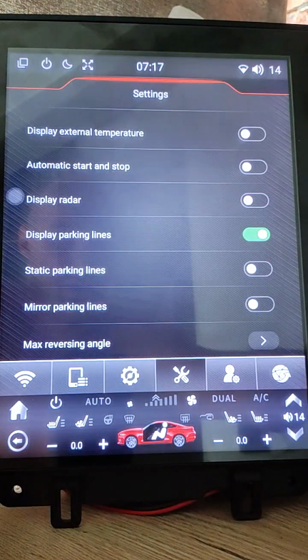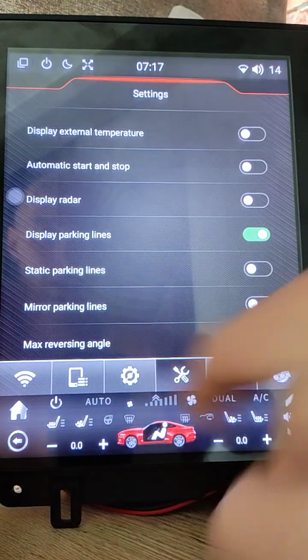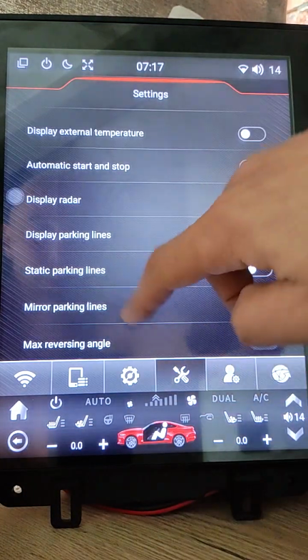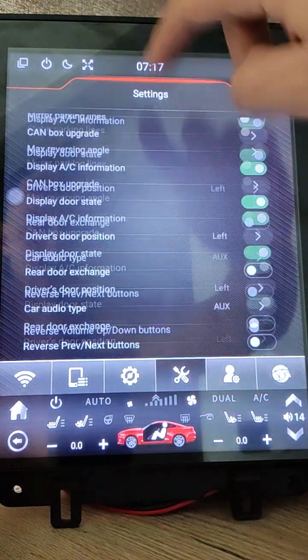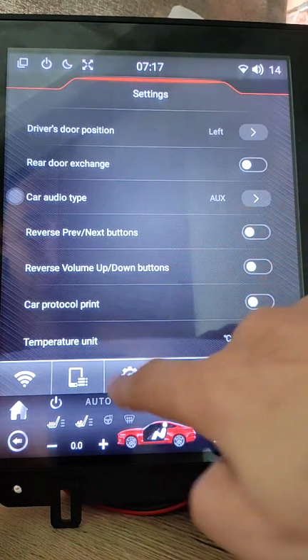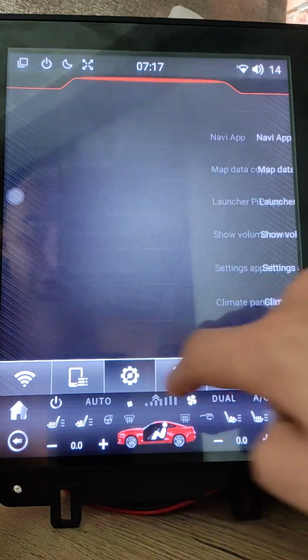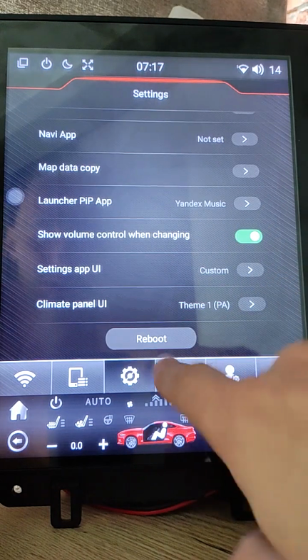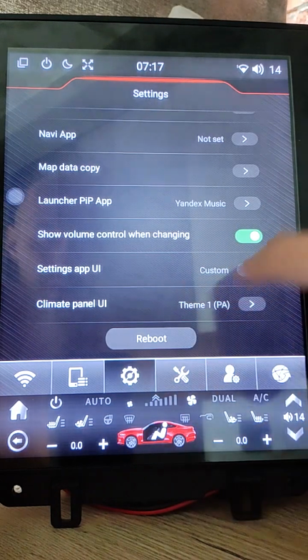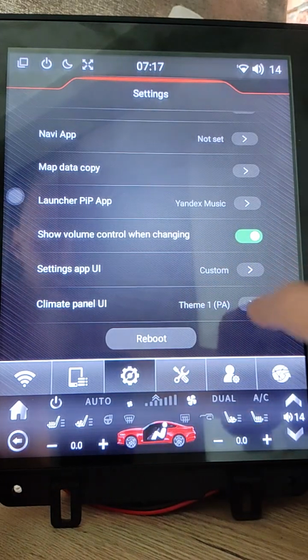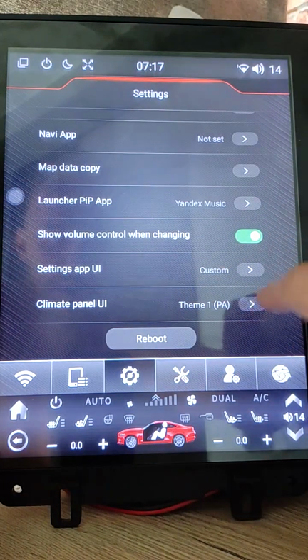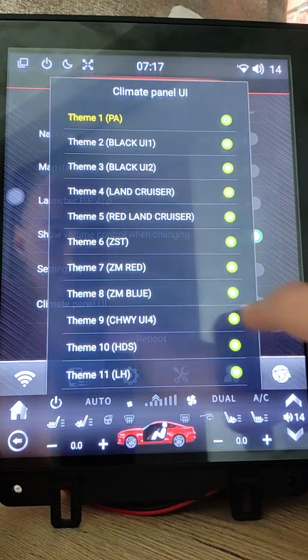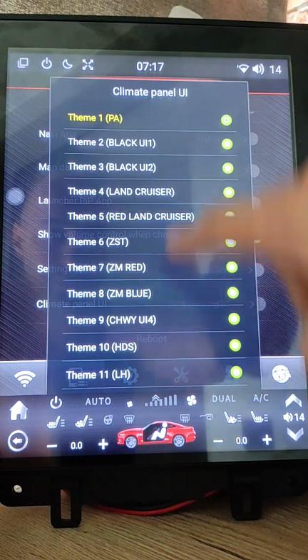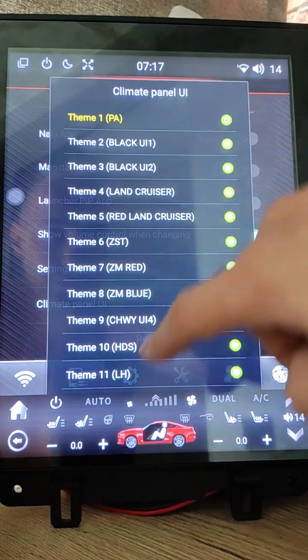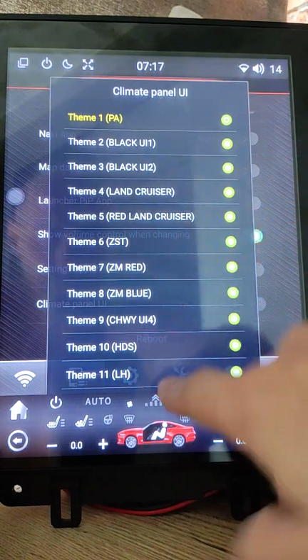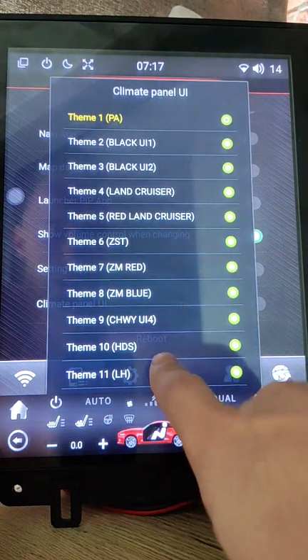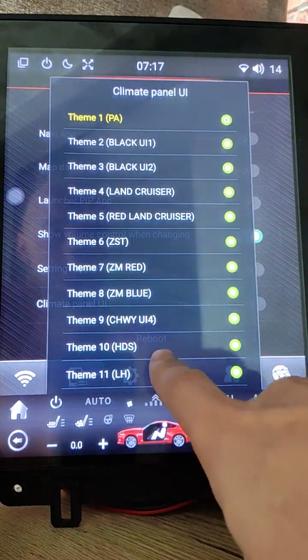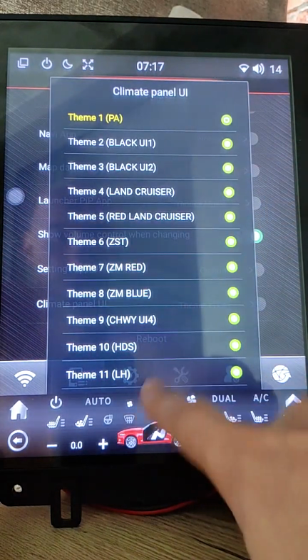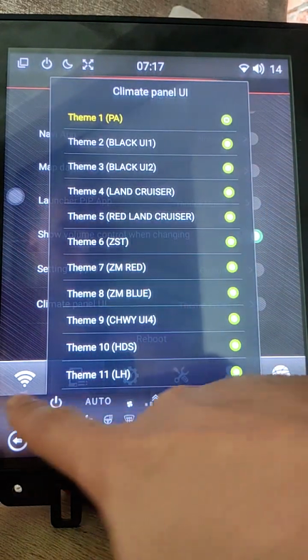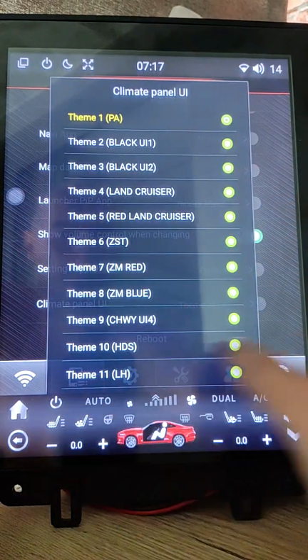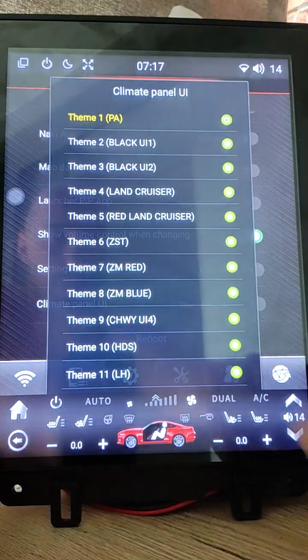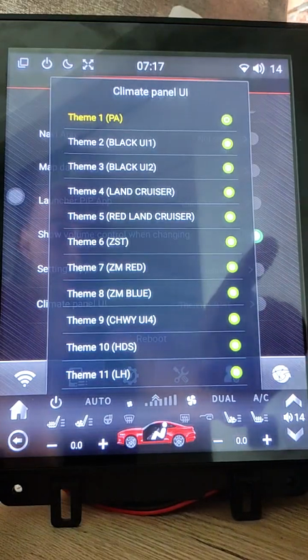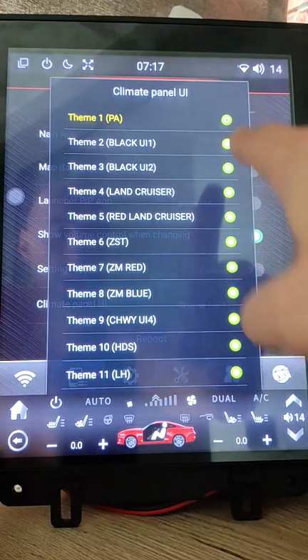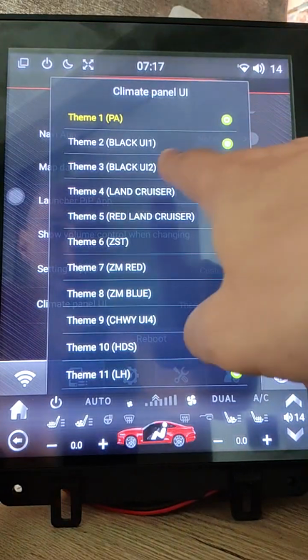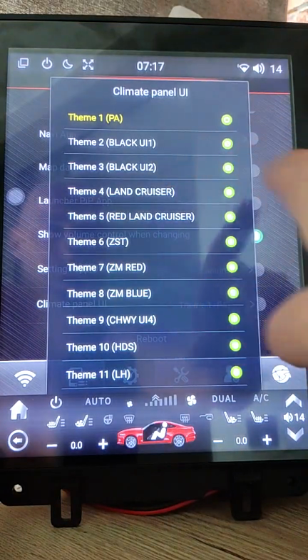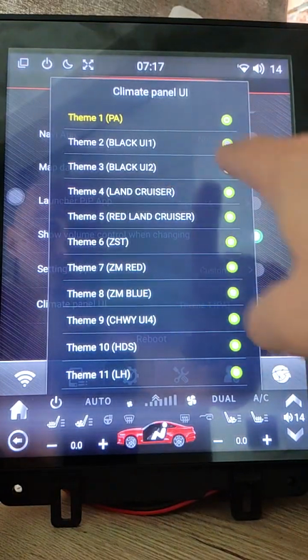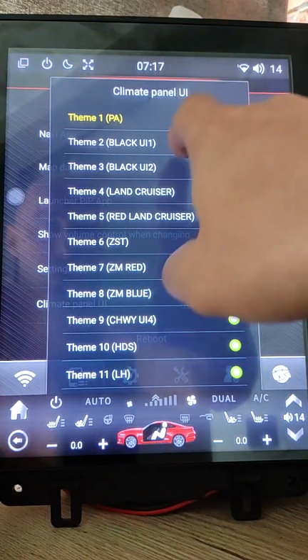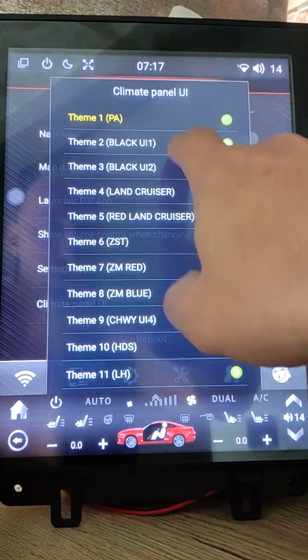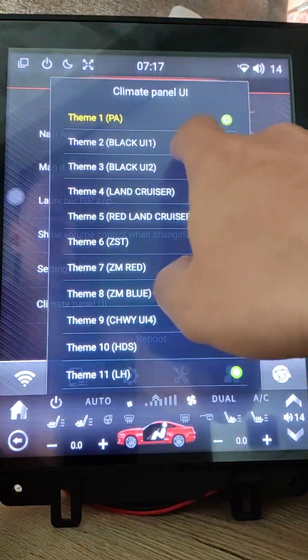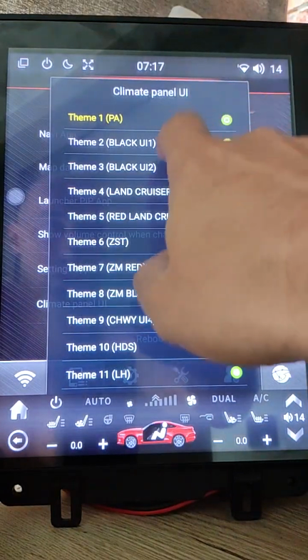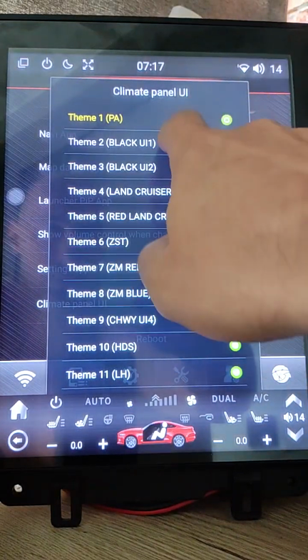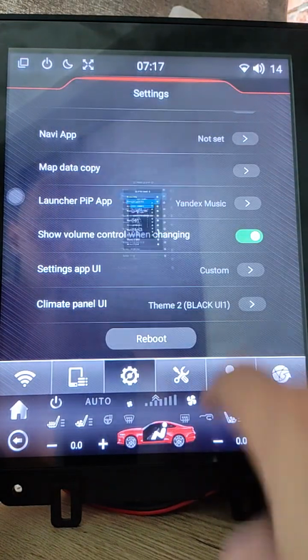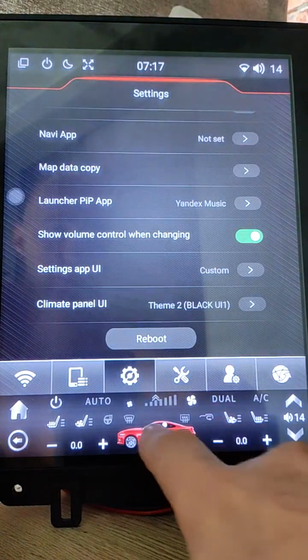Another thing added is eleven new themes for the bottom panel. I will display a few of them.